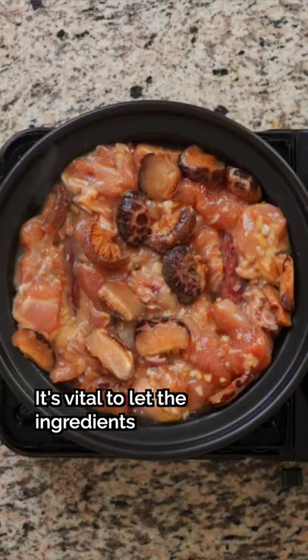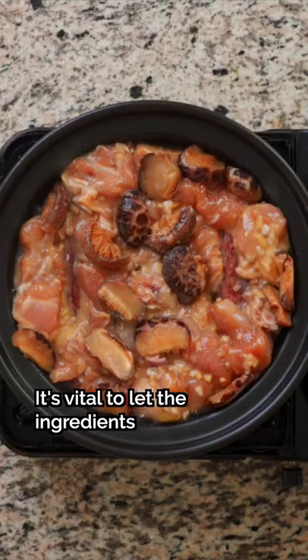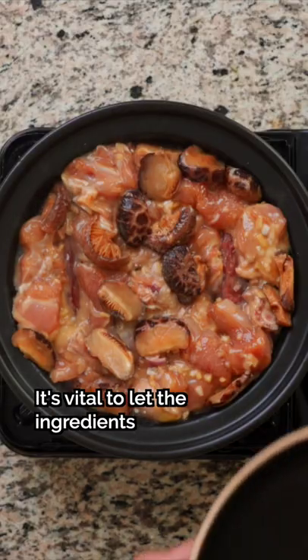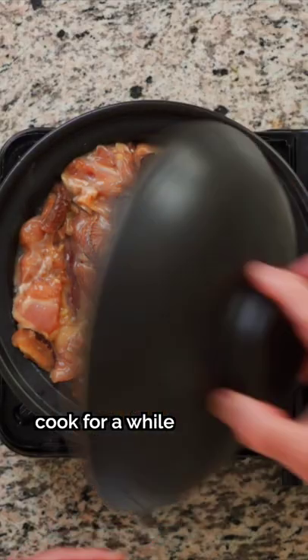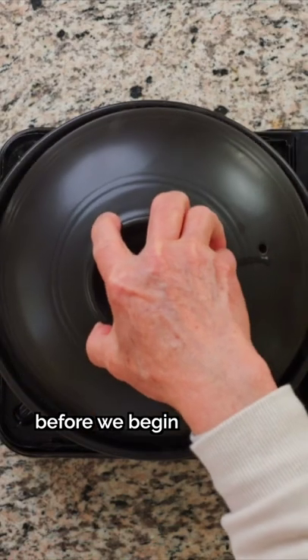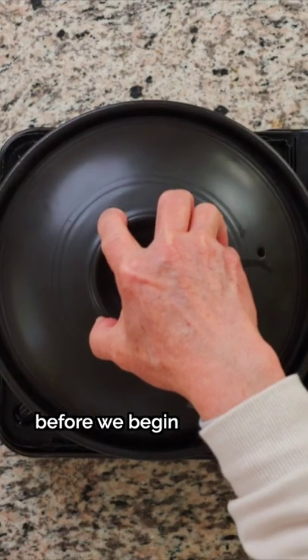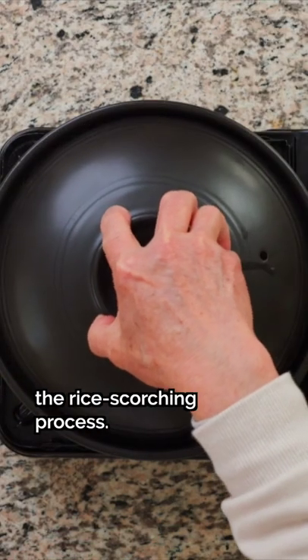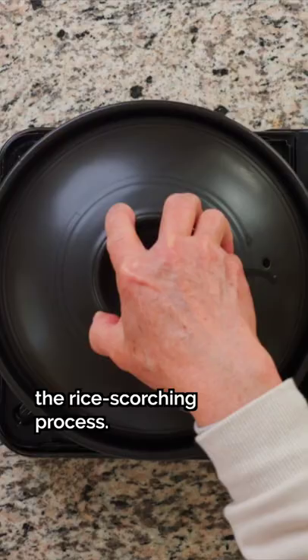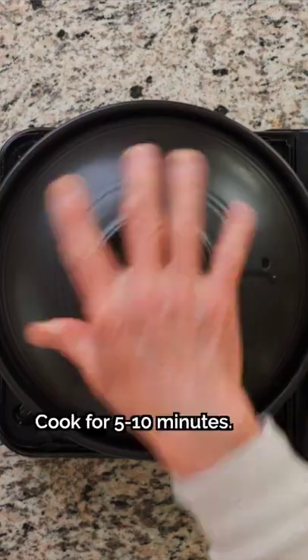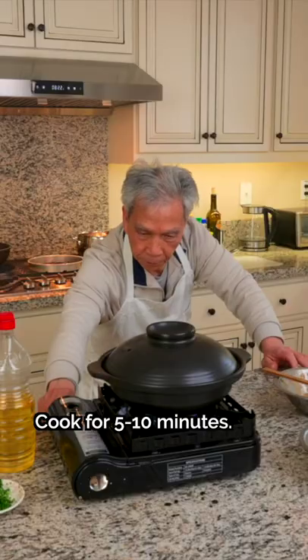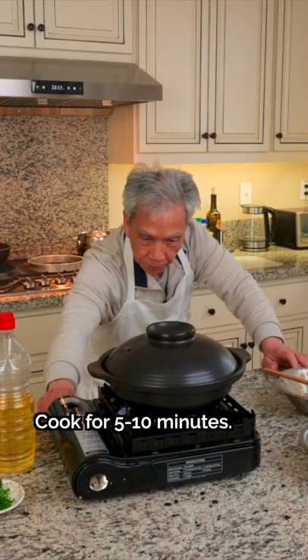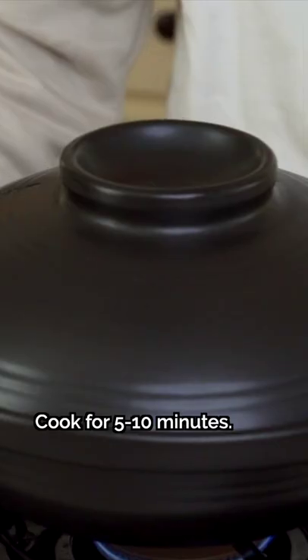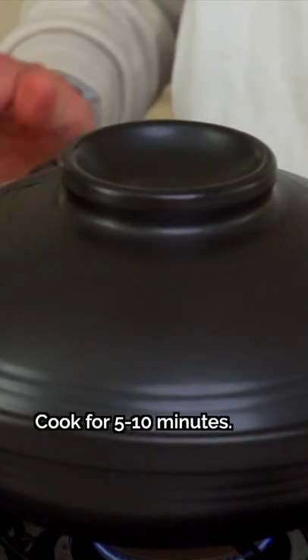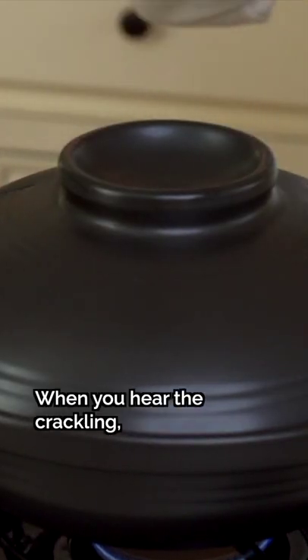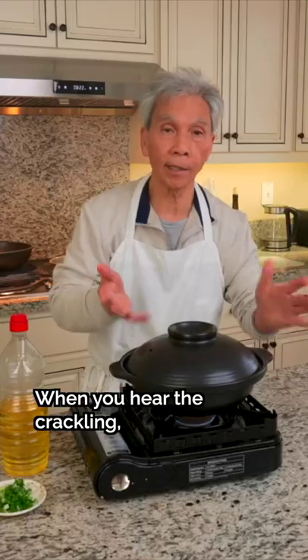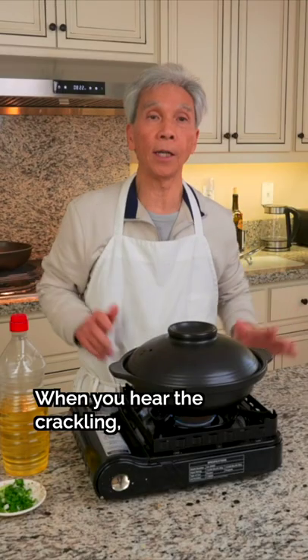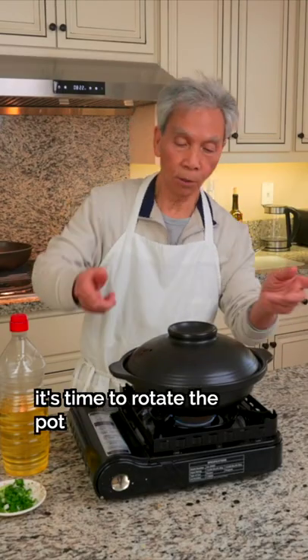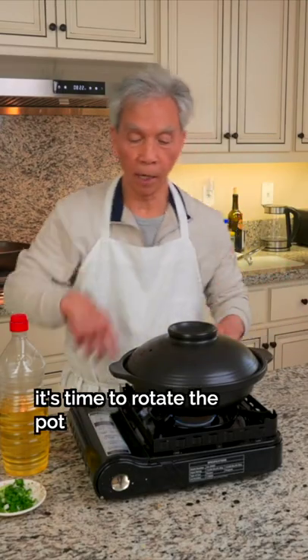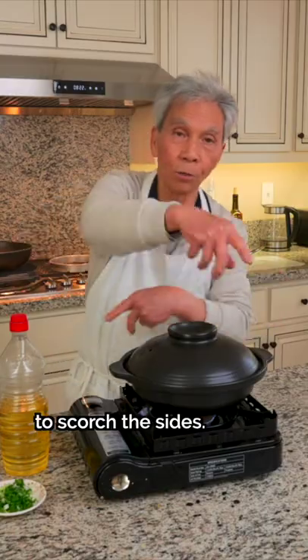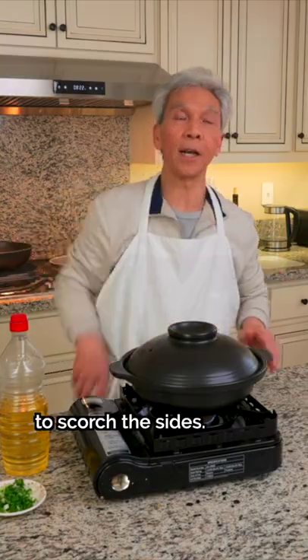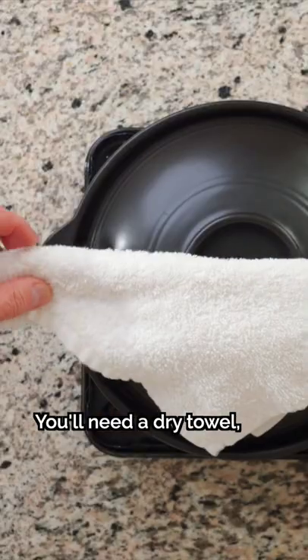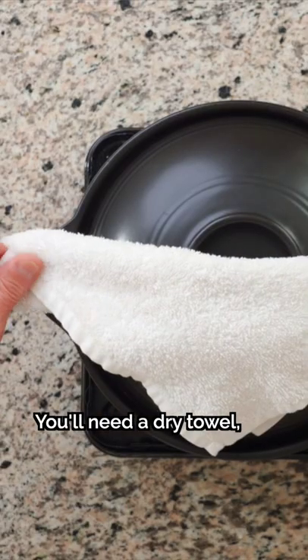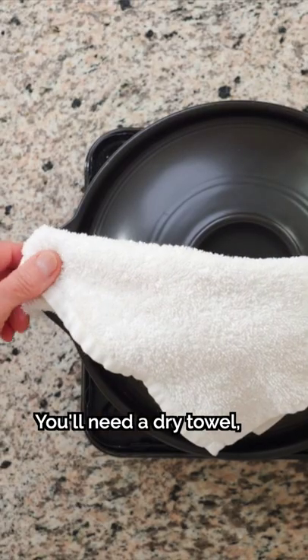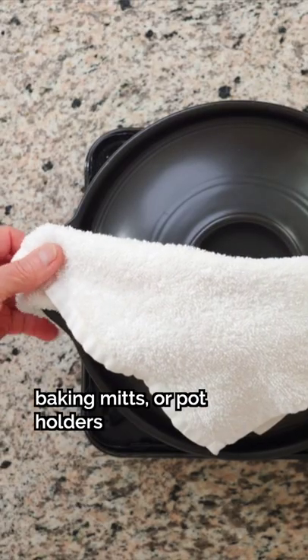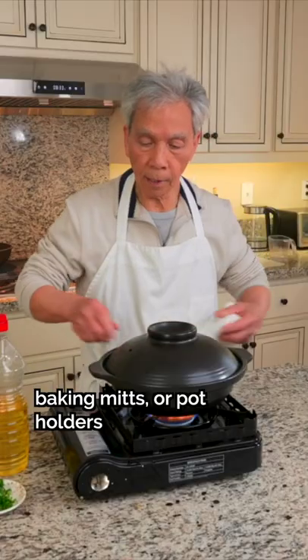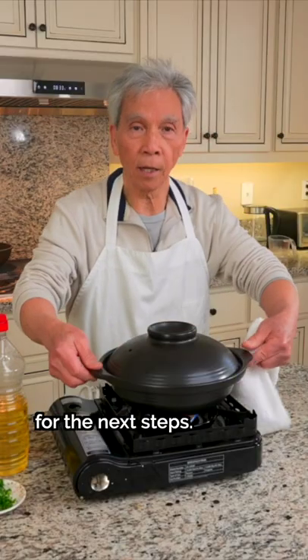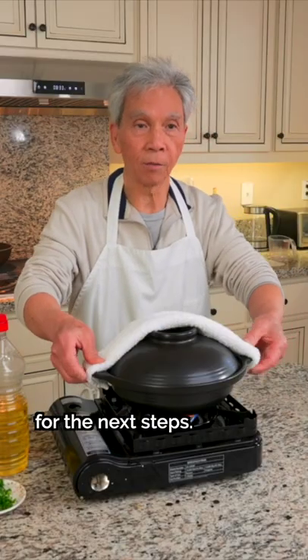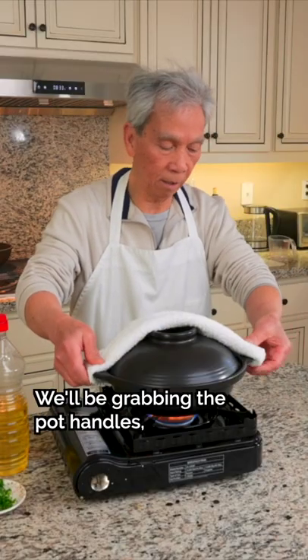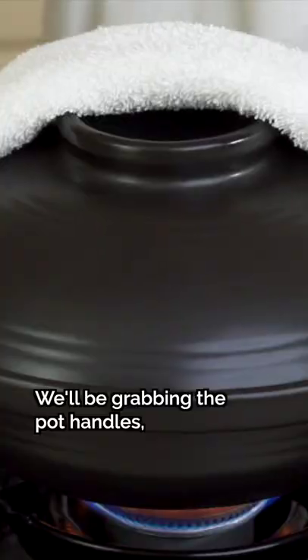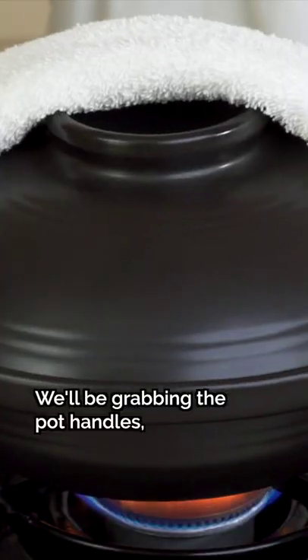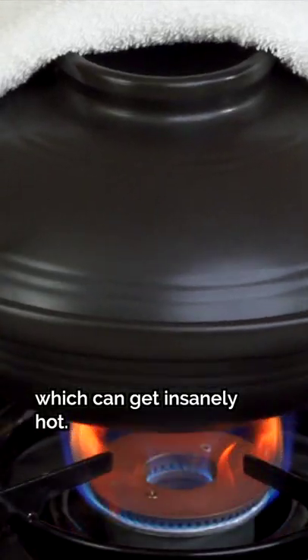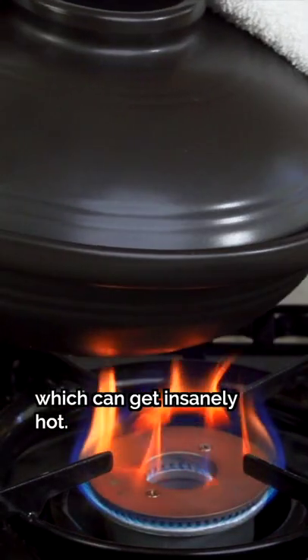It's vital to let the ingredients cook for a while before we begin the rice scorching process. If you cook for 5-10 minutes, you'll need a dry towel, baking mitt, or potholders for the next steps. We'll be grabbing the pot handles, which can get insanely hot.